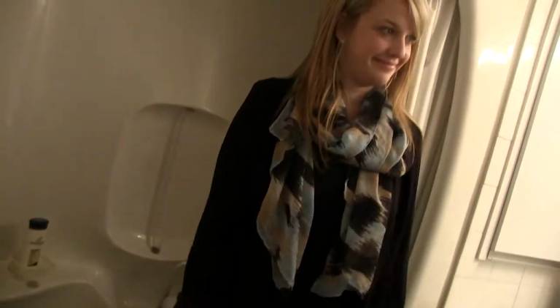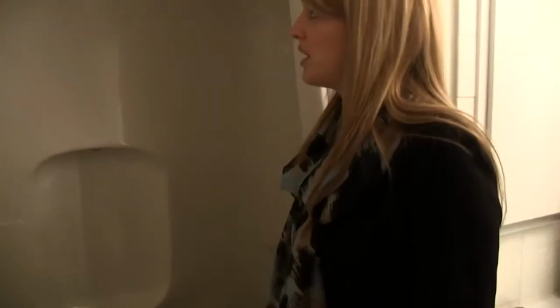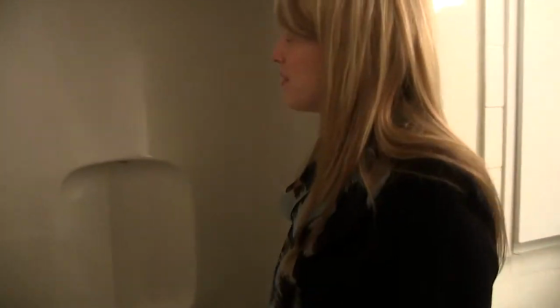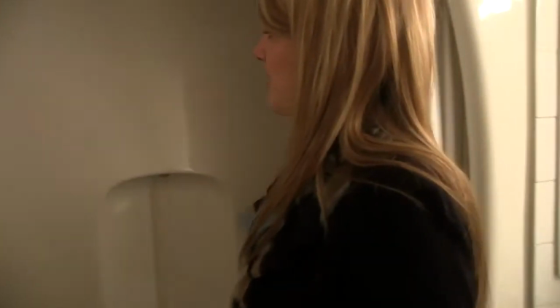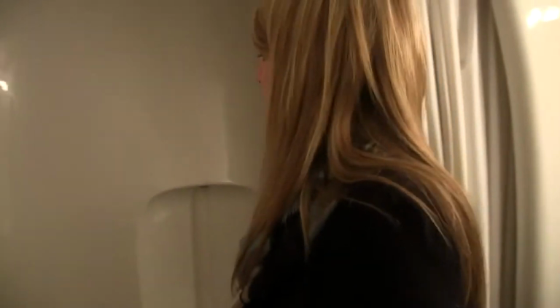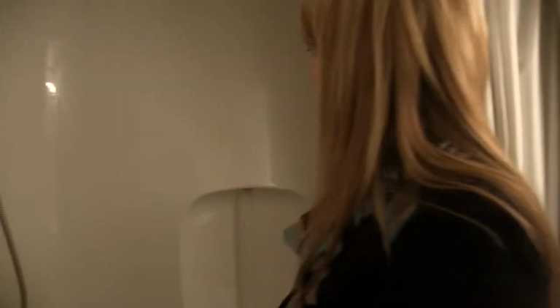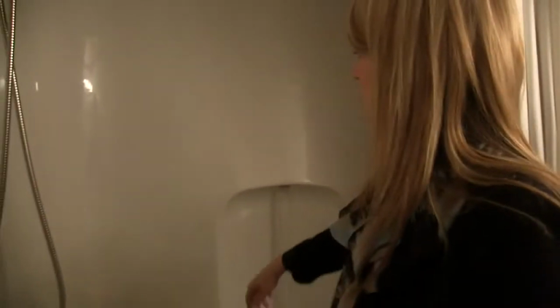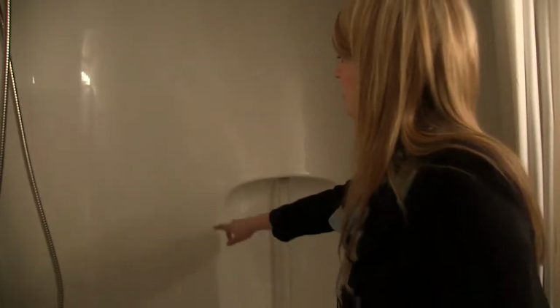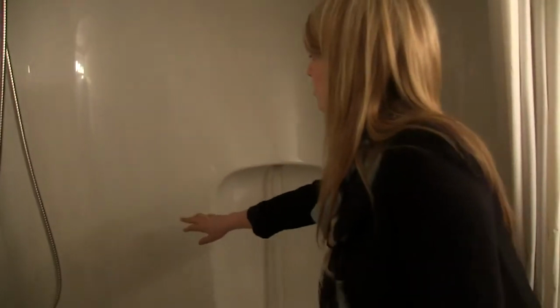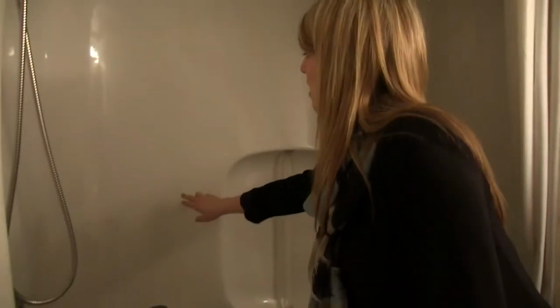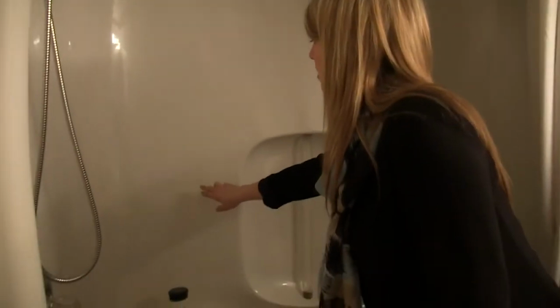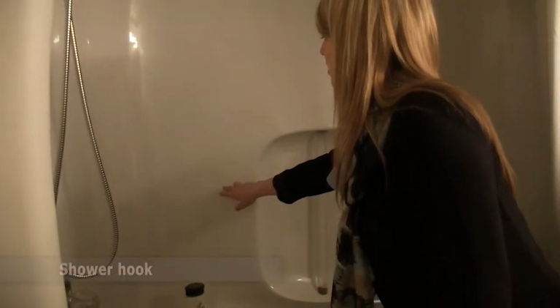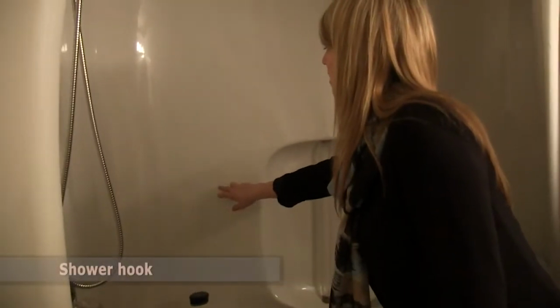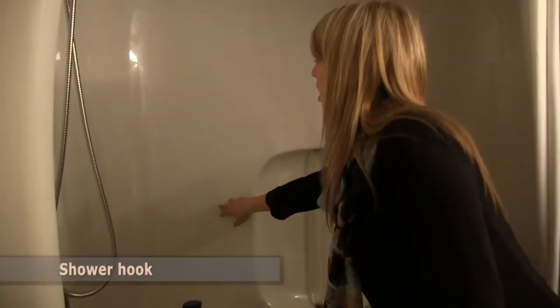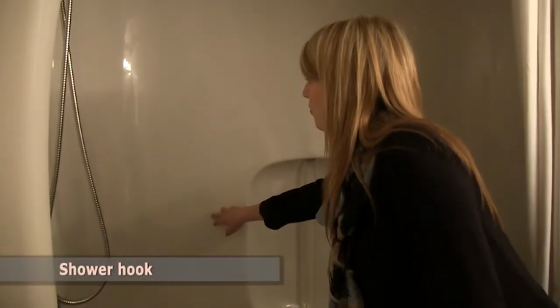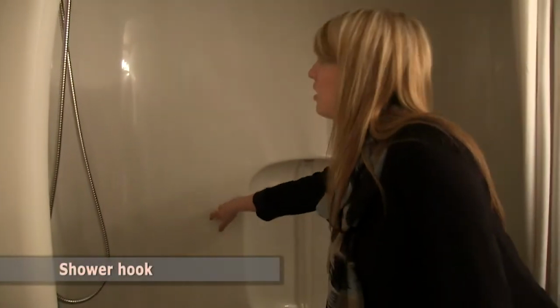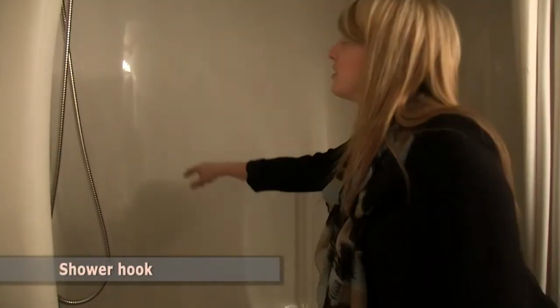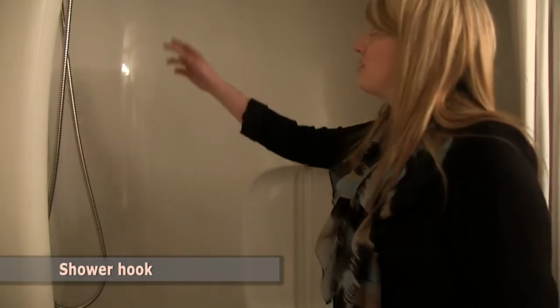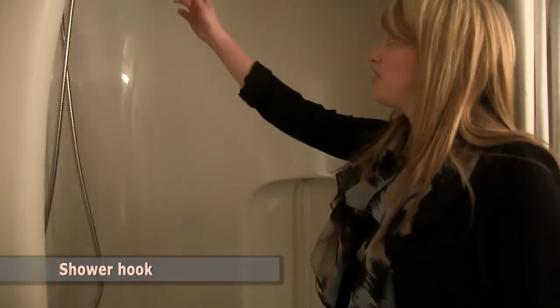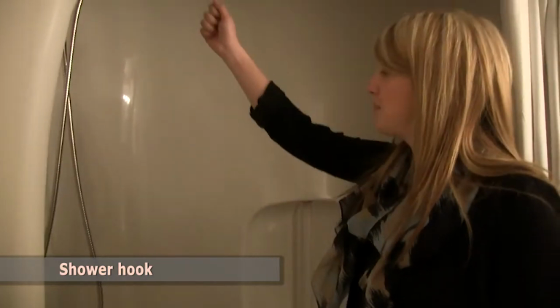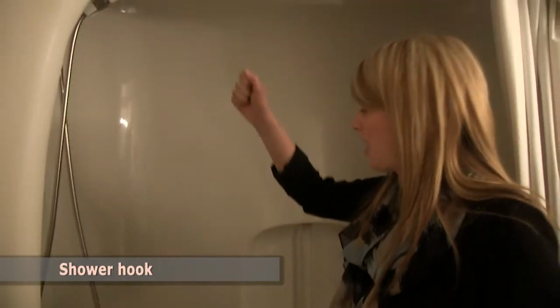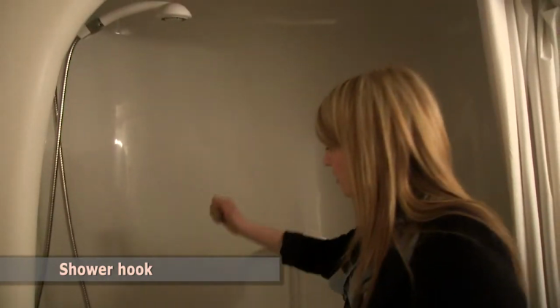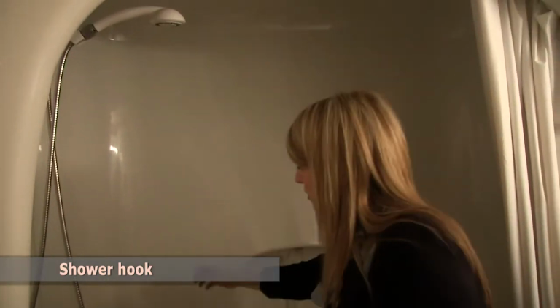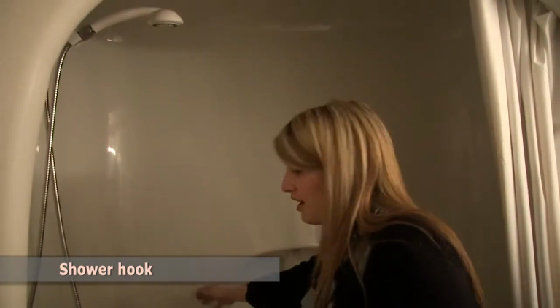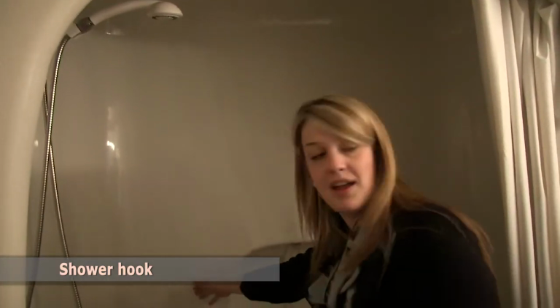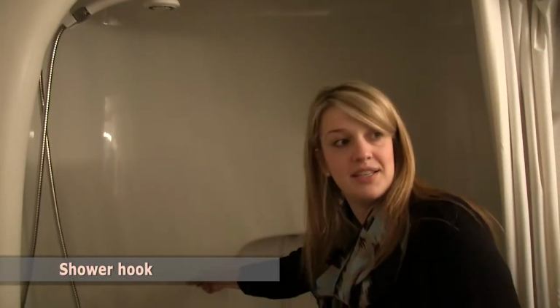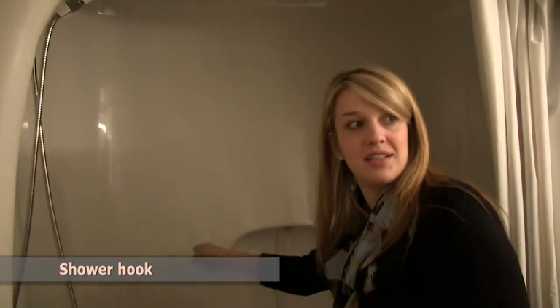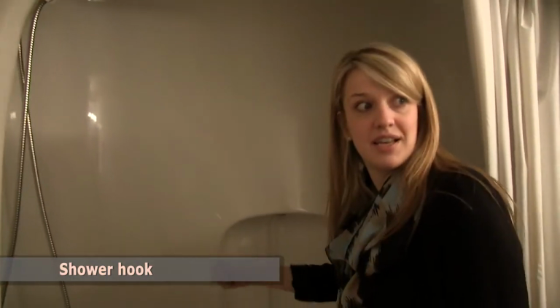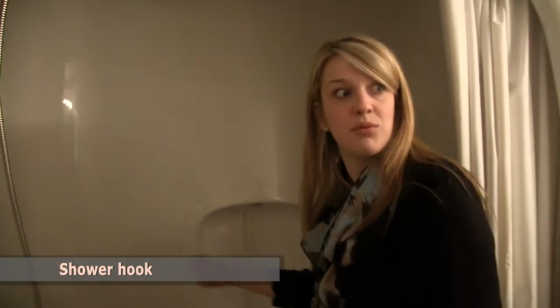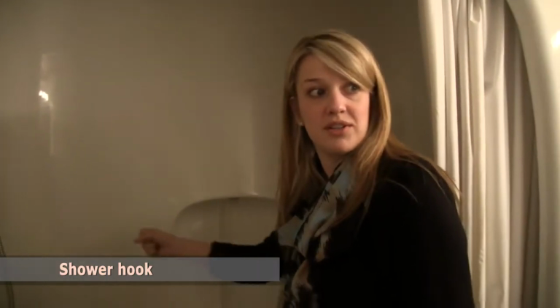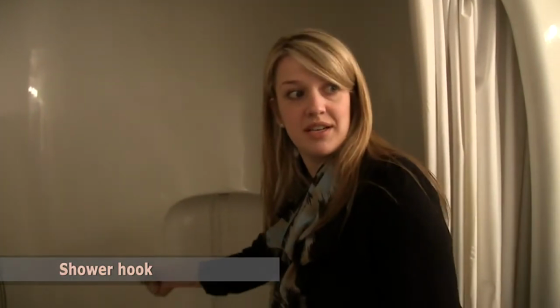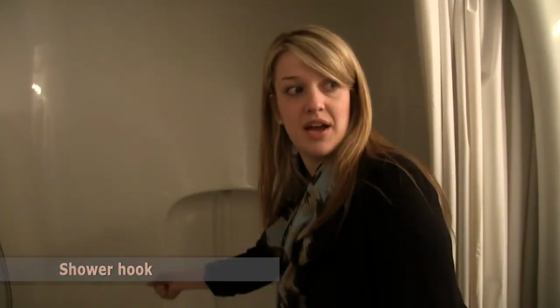I would recommend adding an additional shower hook on the wall so that you can place your handheld shower there, making it easily accessible when you're sitting down.